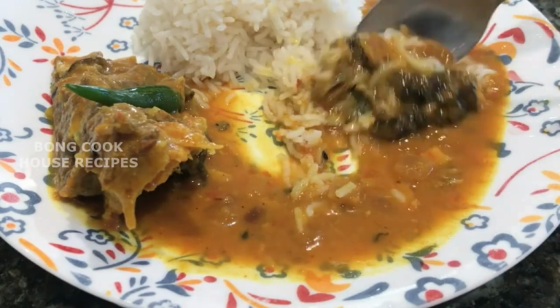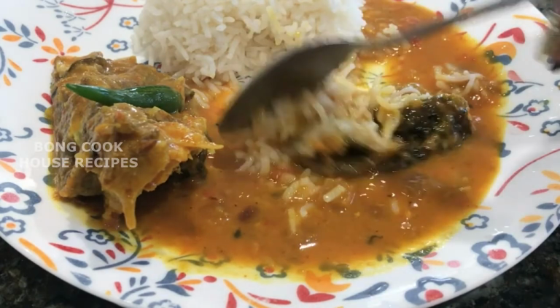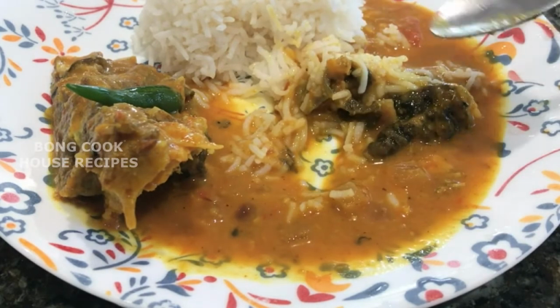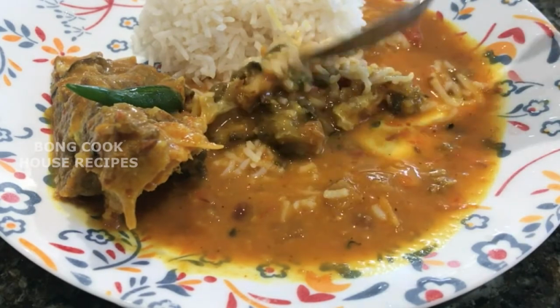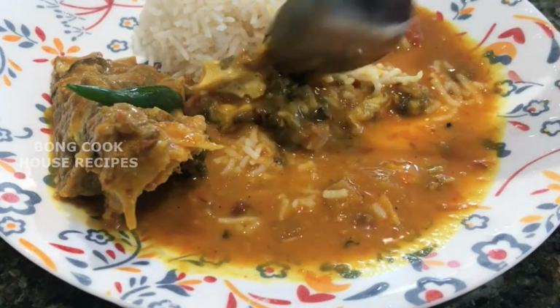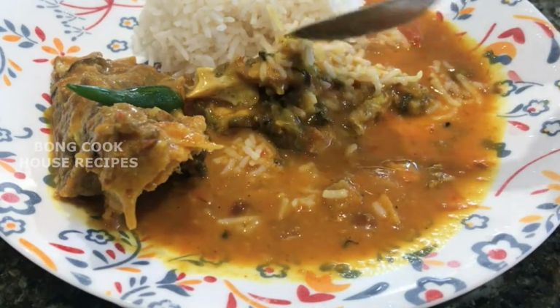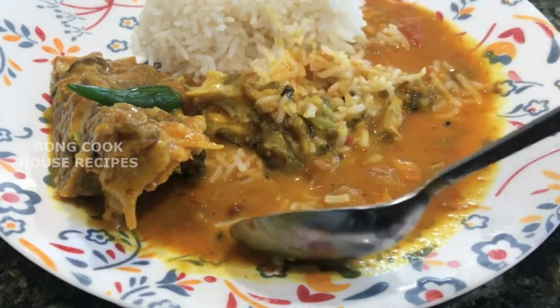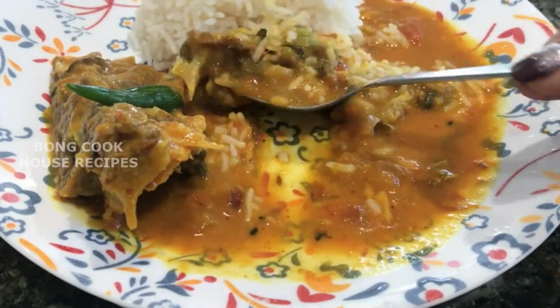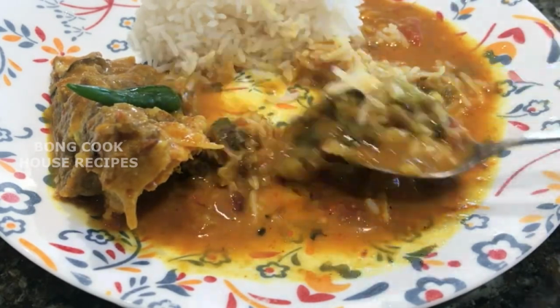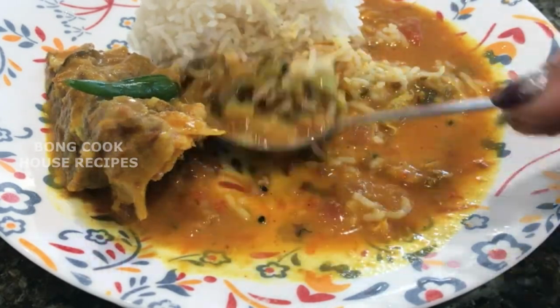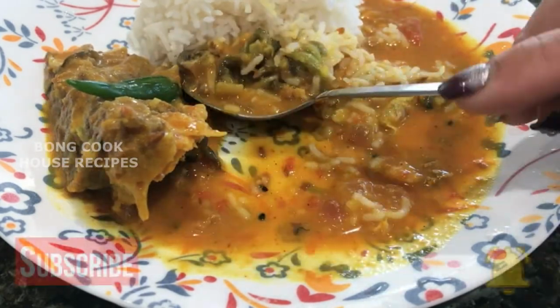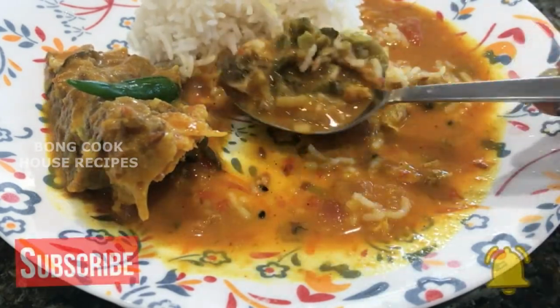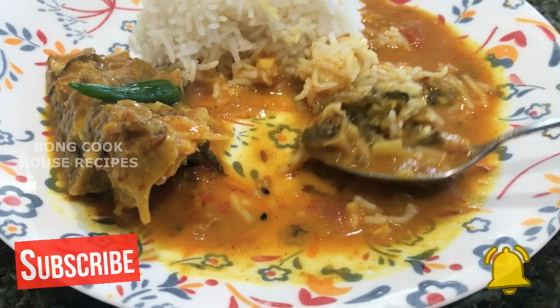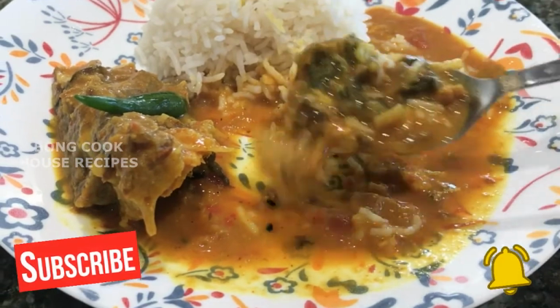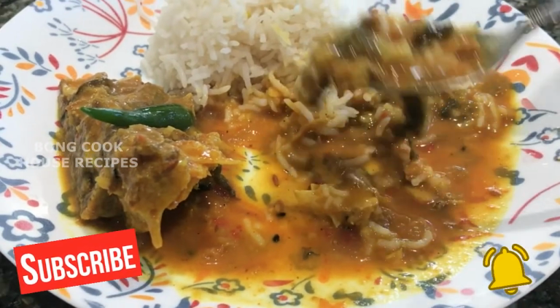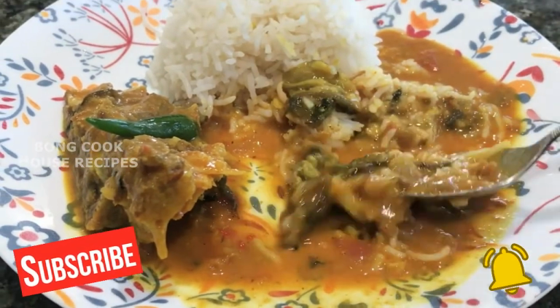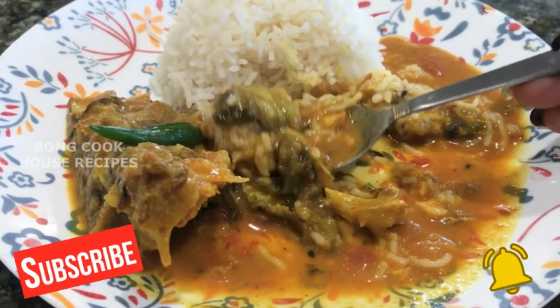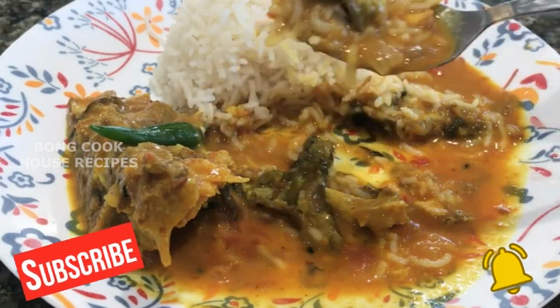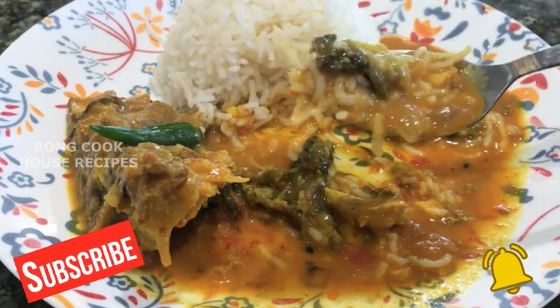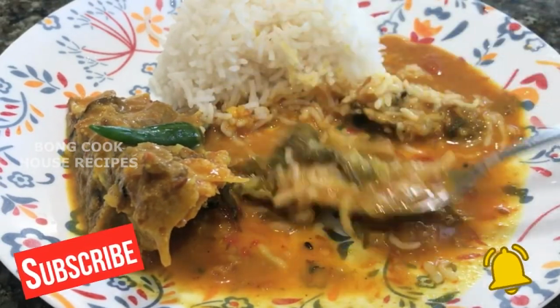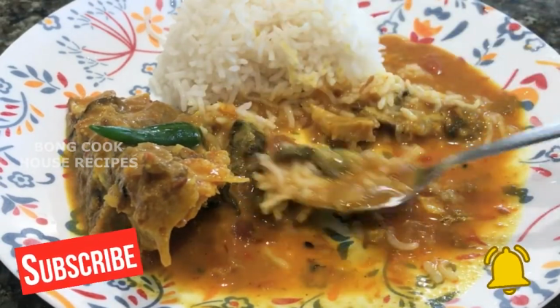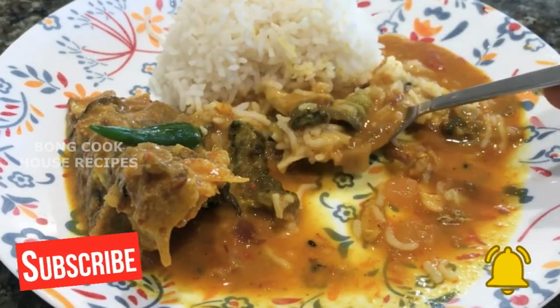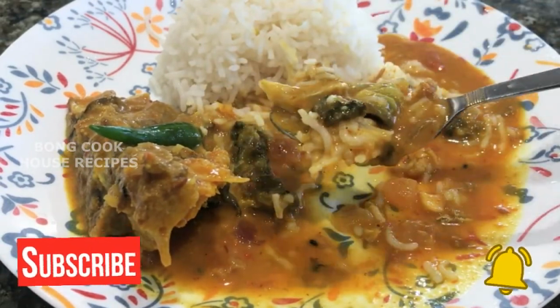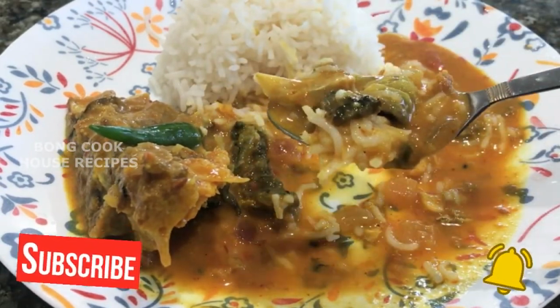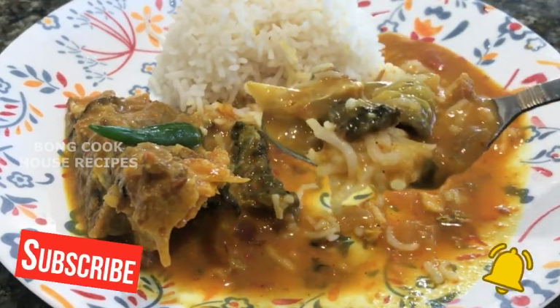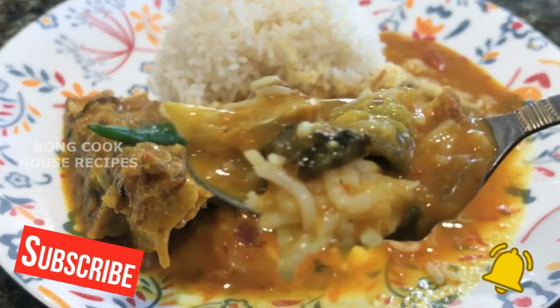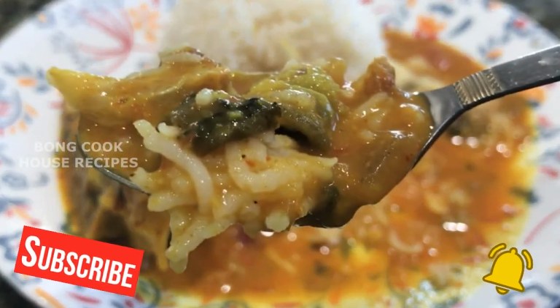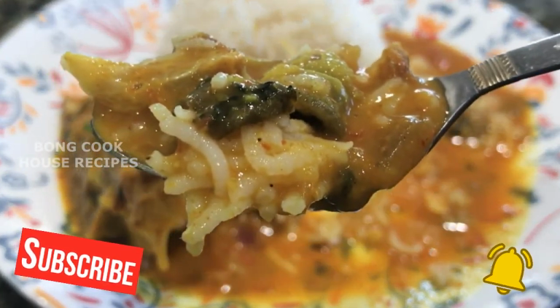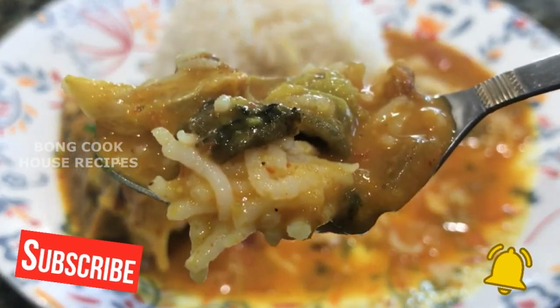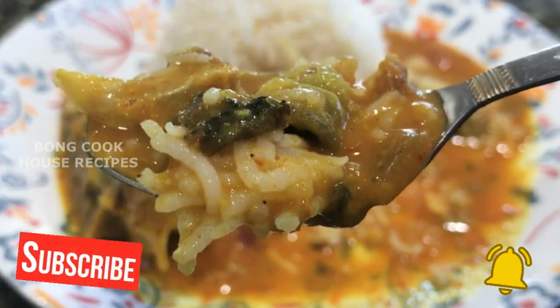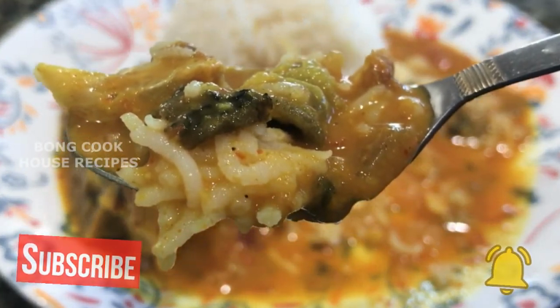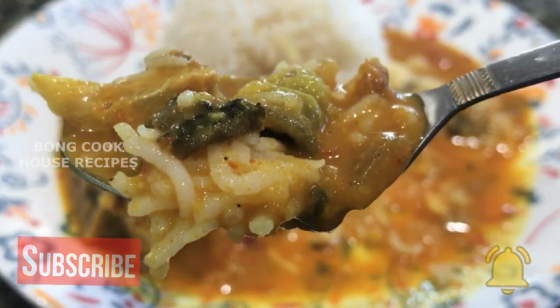I have other recipes with fish head and will share their links in the description box. When I make any other video on this topic, I will add to the list. Let's begin.